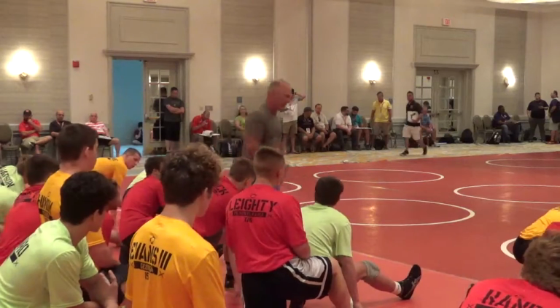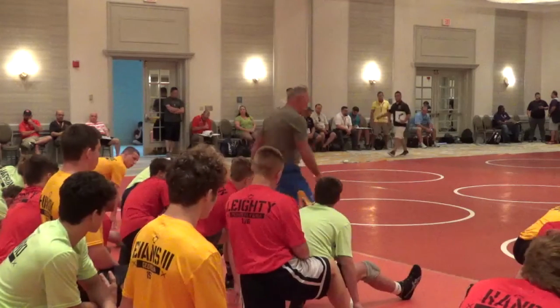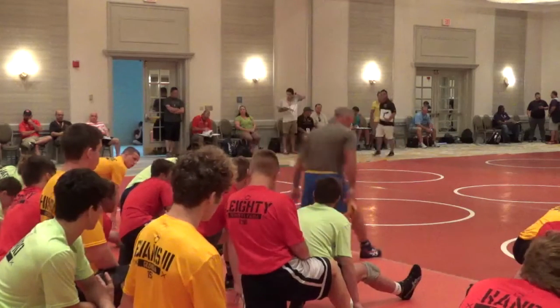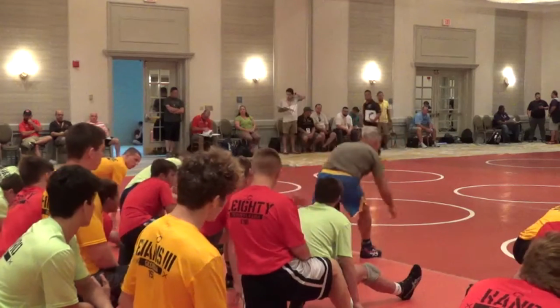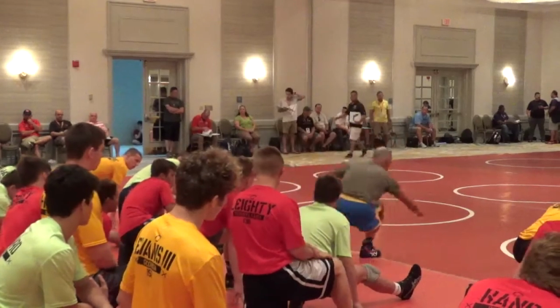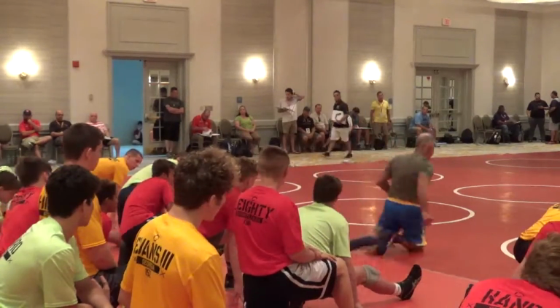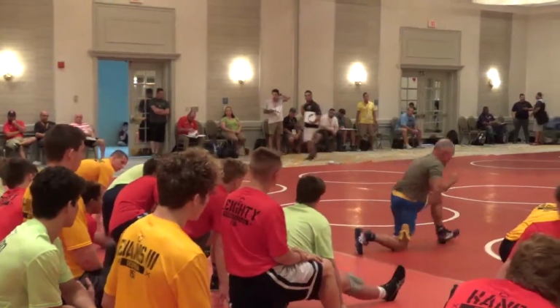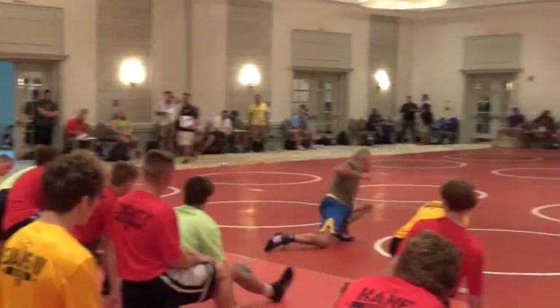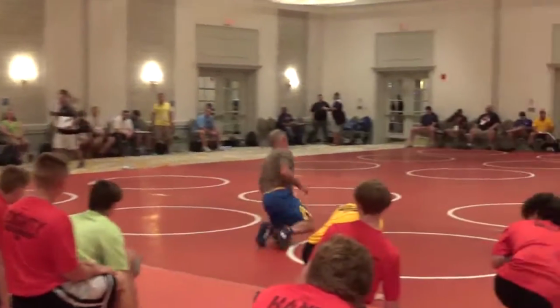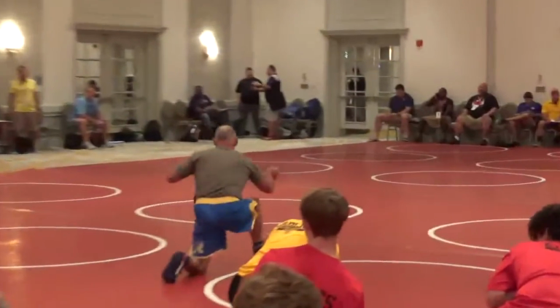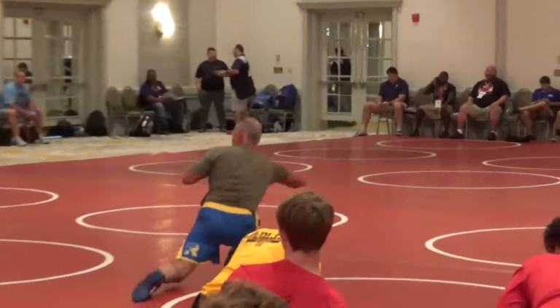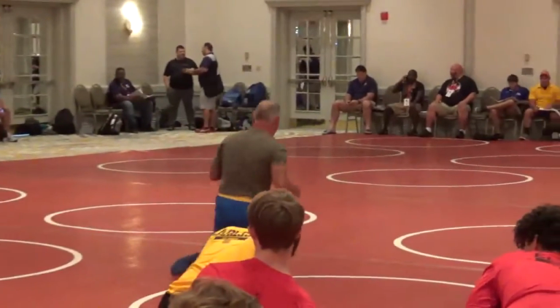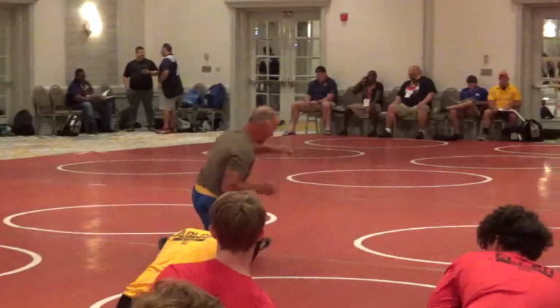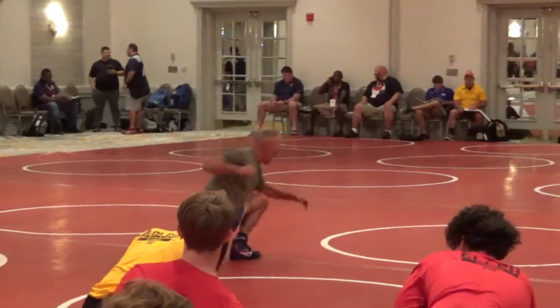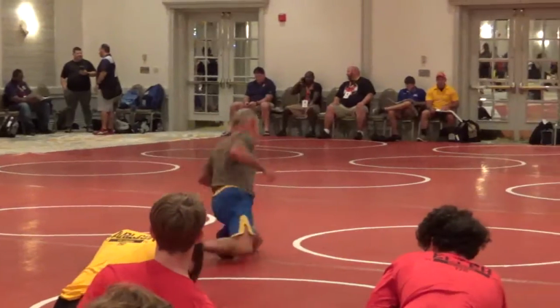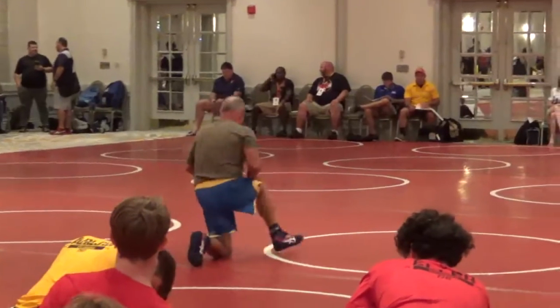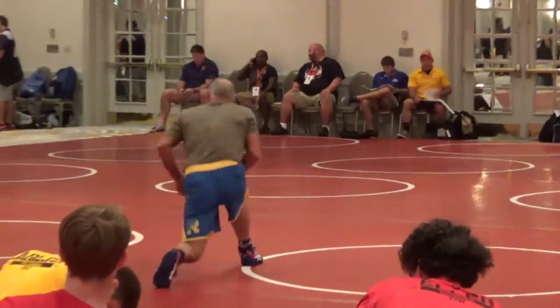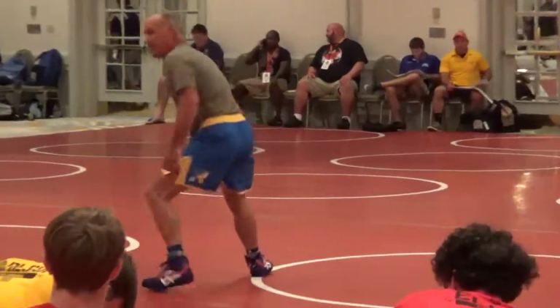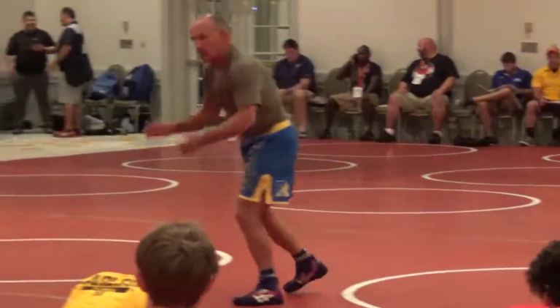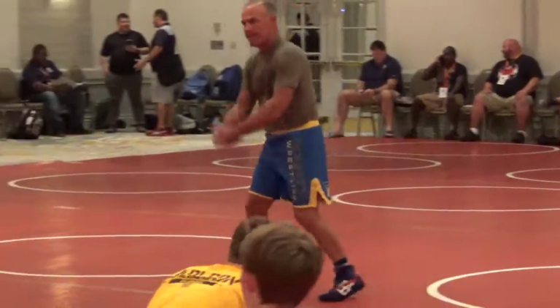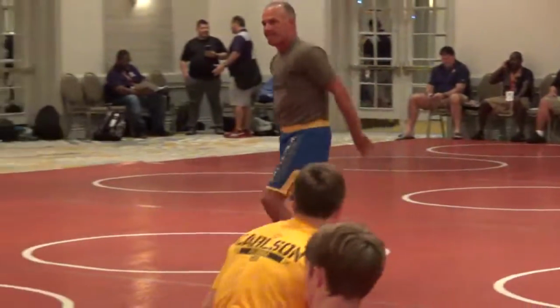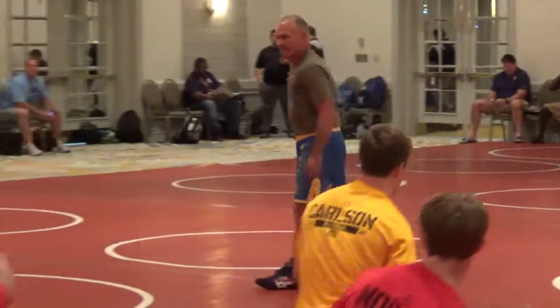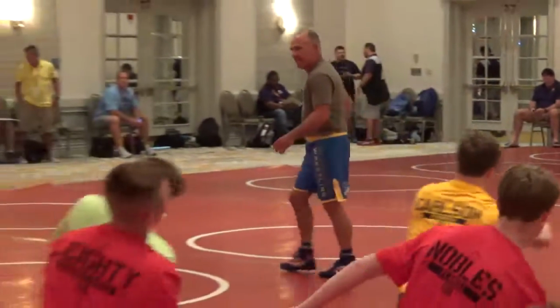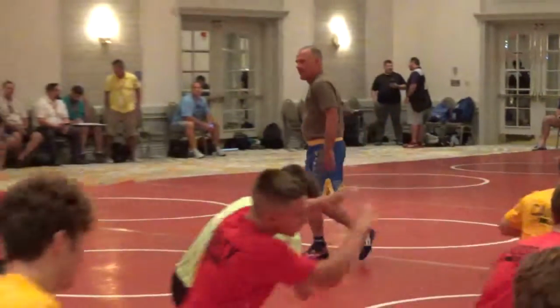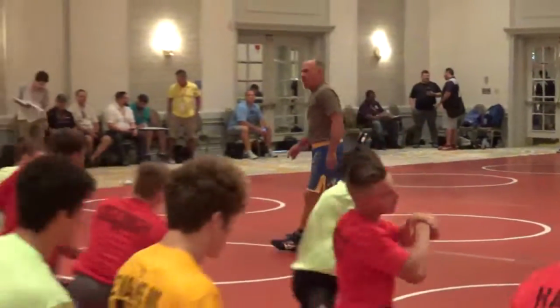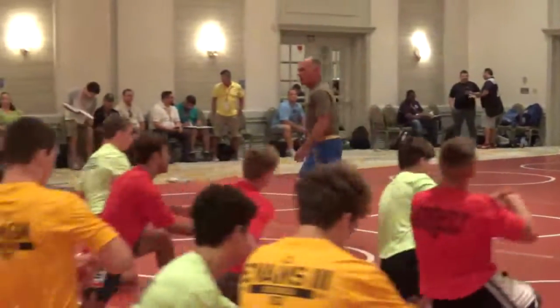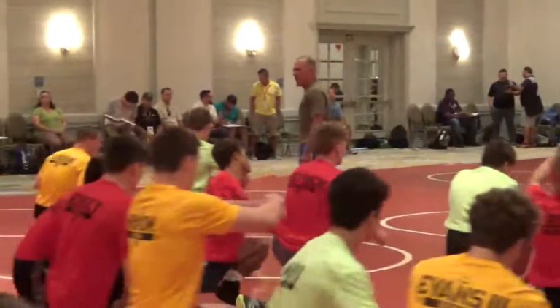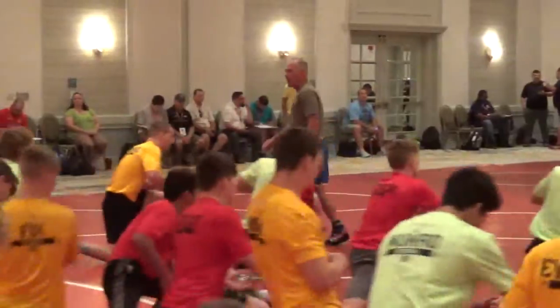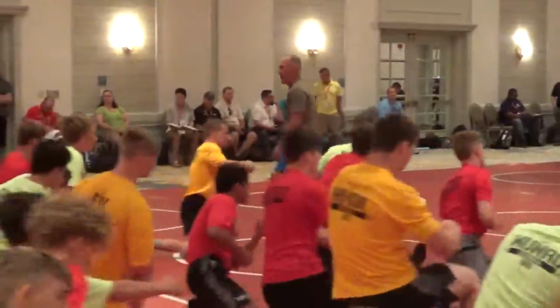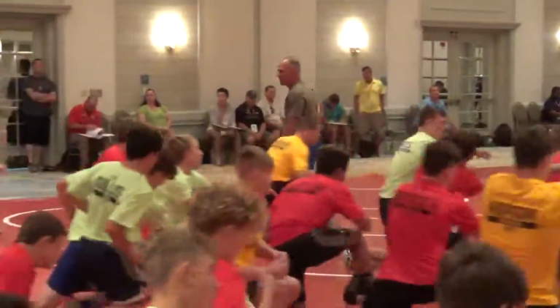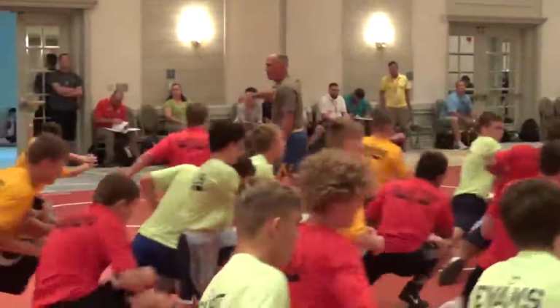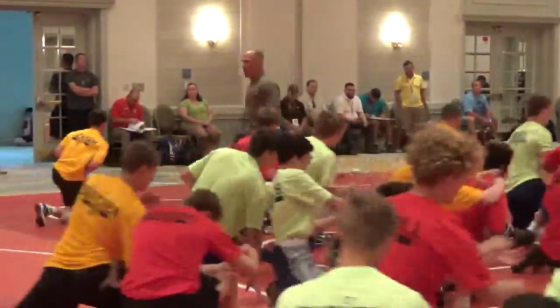That drill is just simply right here. Turn it to your toes. High drive. High drive. Let's go. We've got to drive this leg. Force the drill.